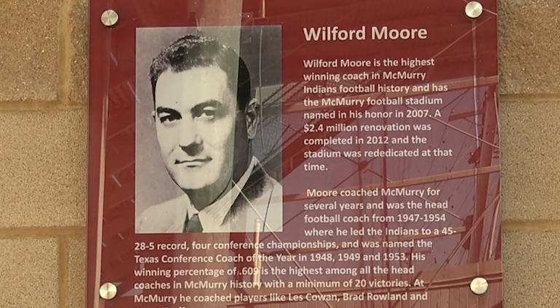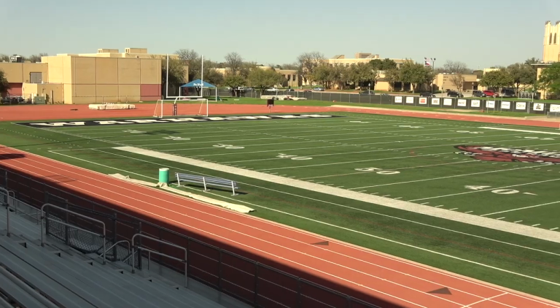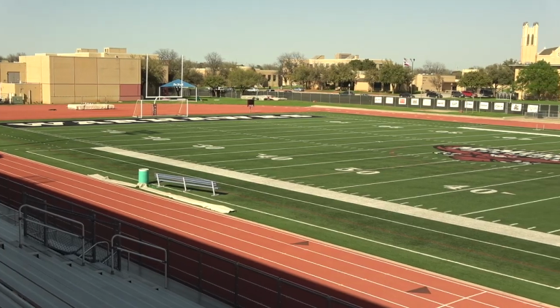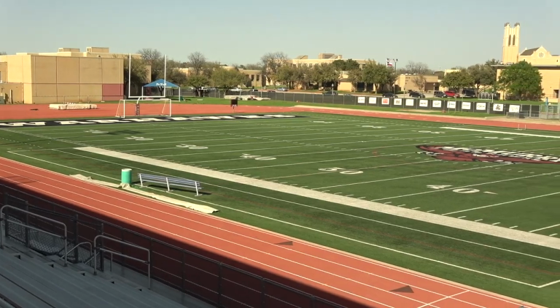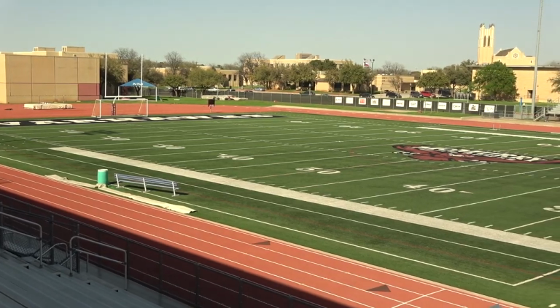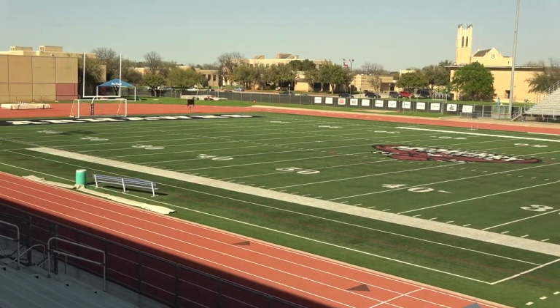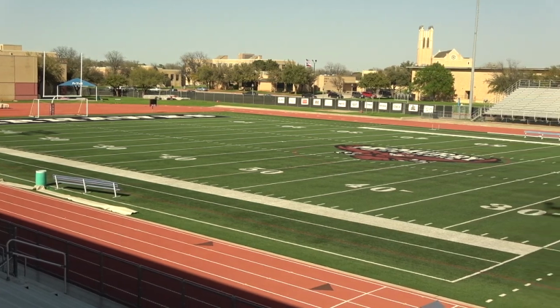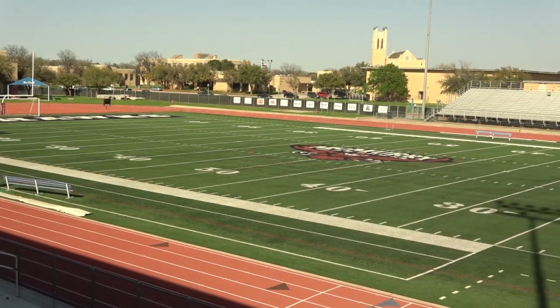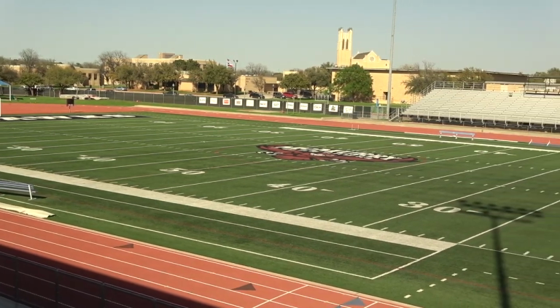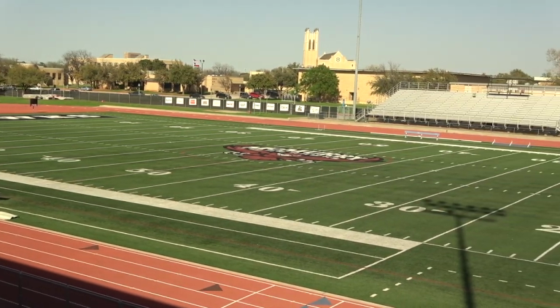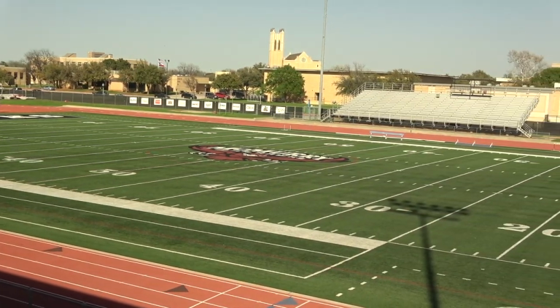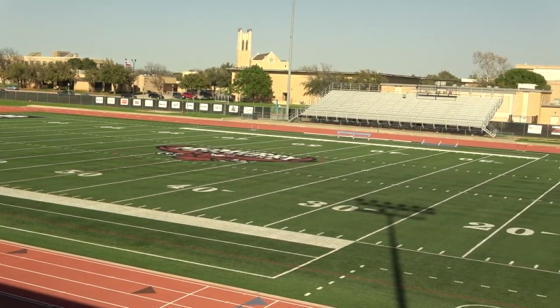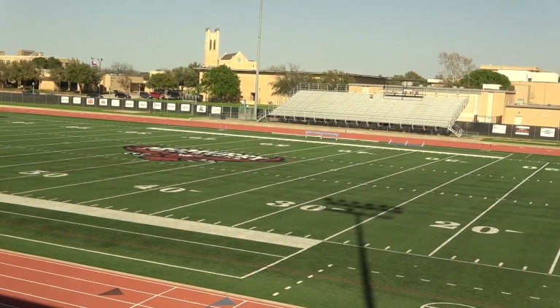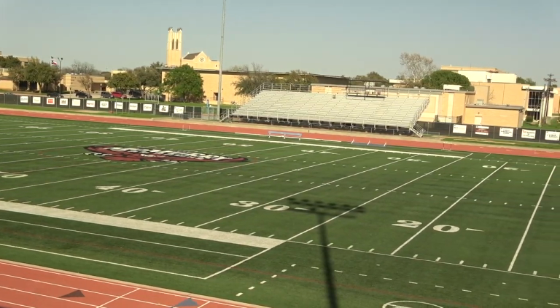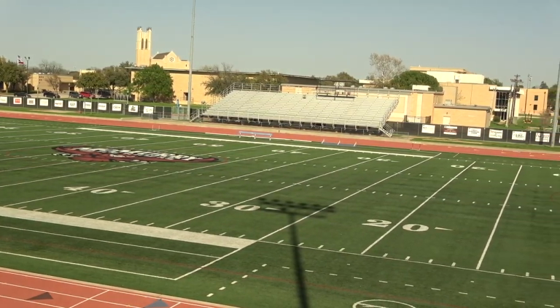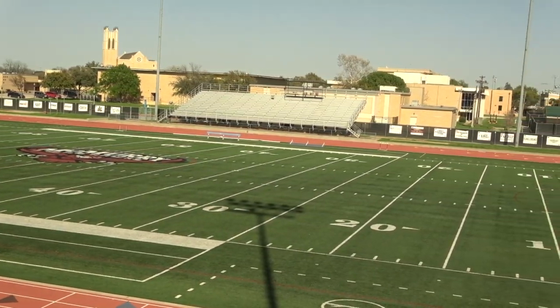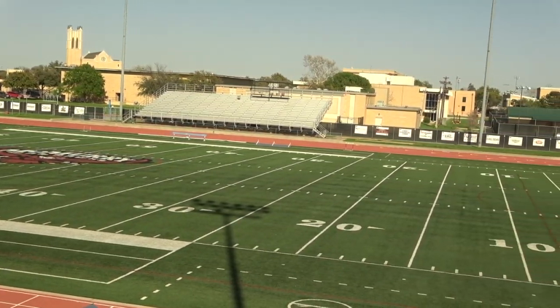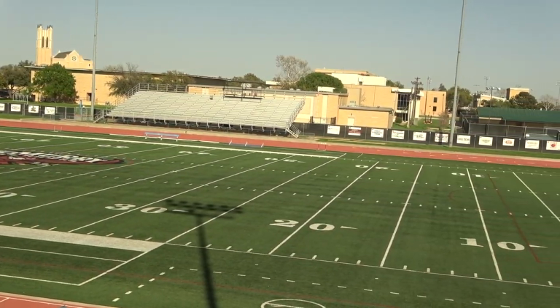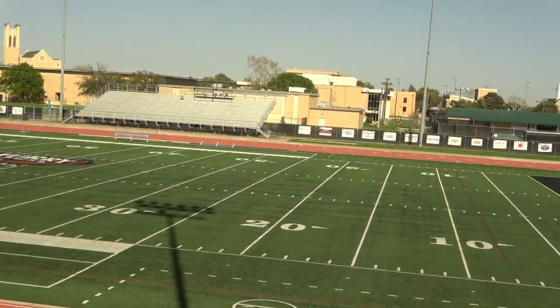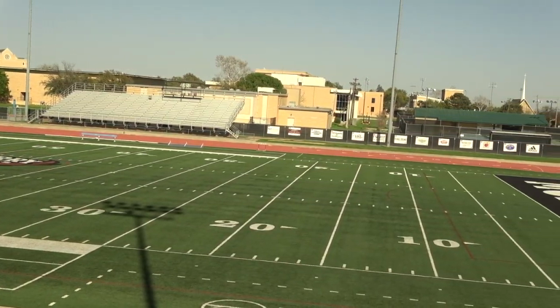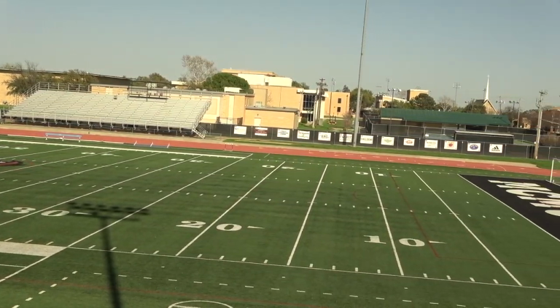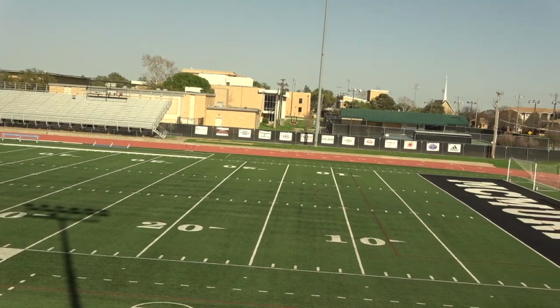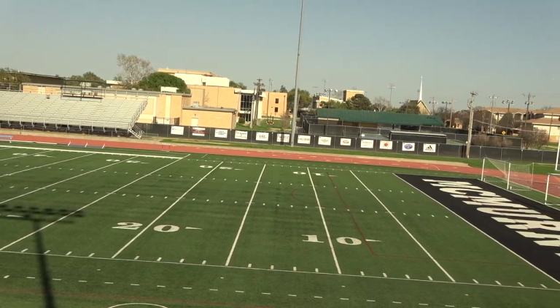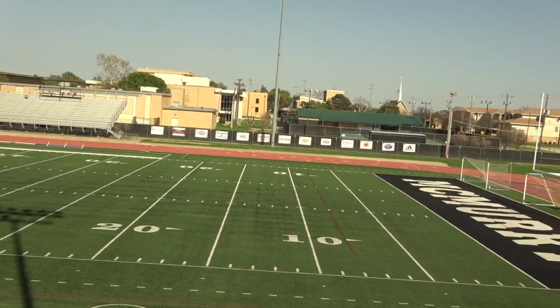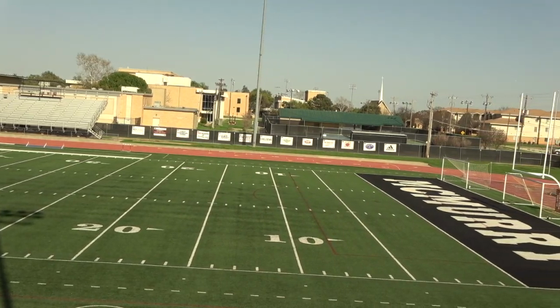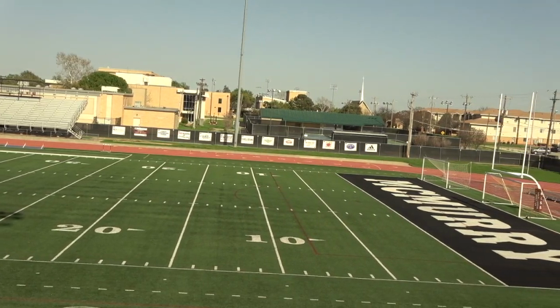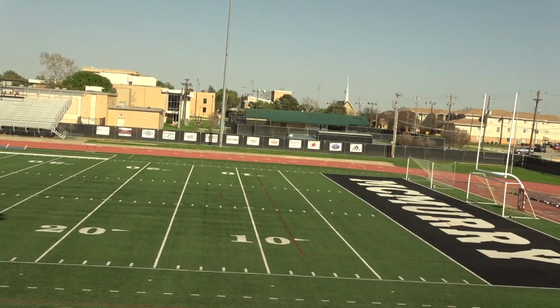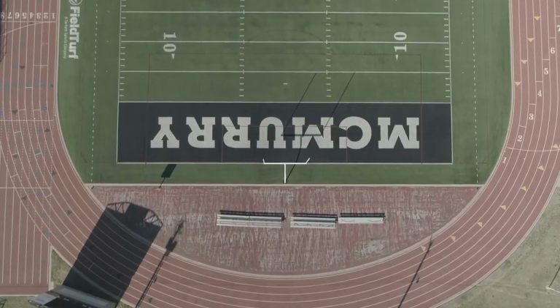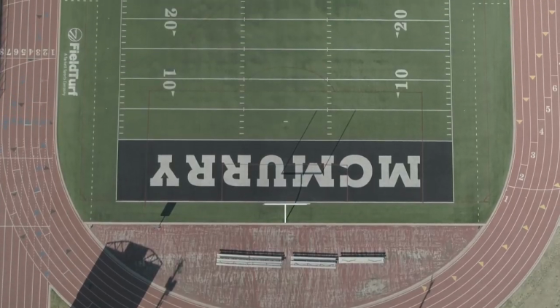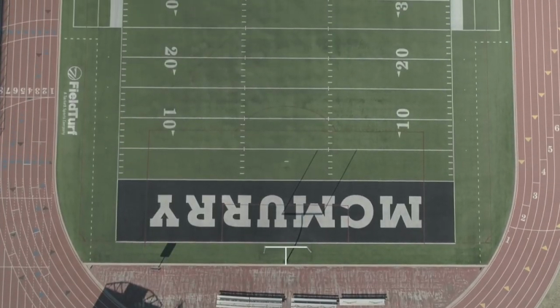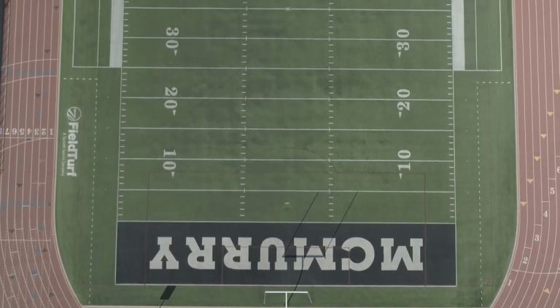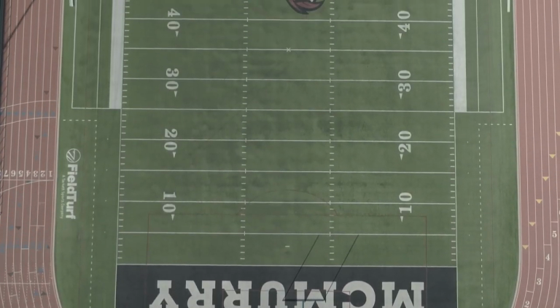This field turf surface is a great playing surface for our soccer and football teams, while the surrounding track was implemented in the spring of 2019 and is one of the newest tracks in the state of Texas.